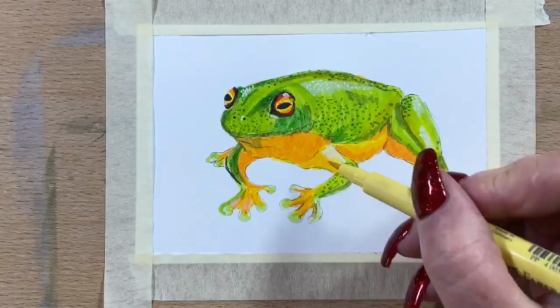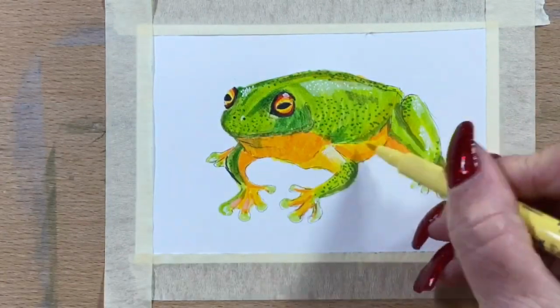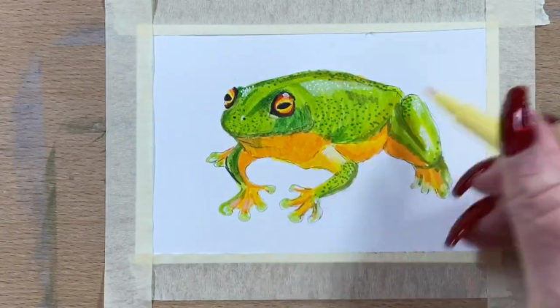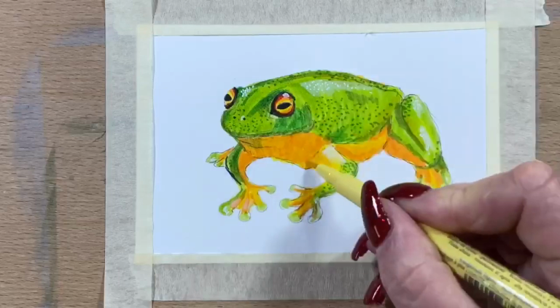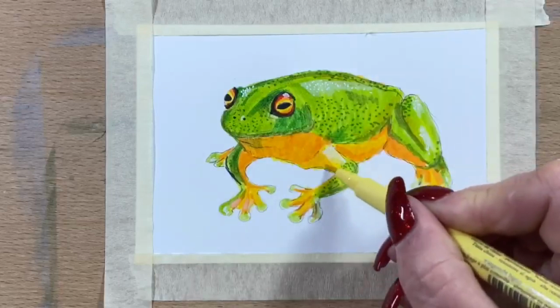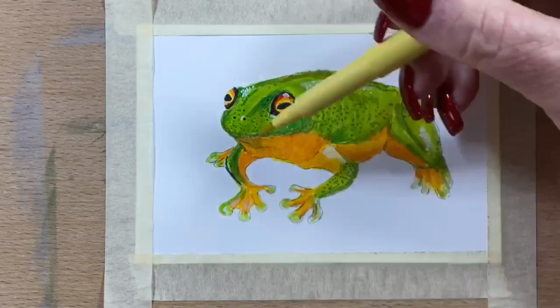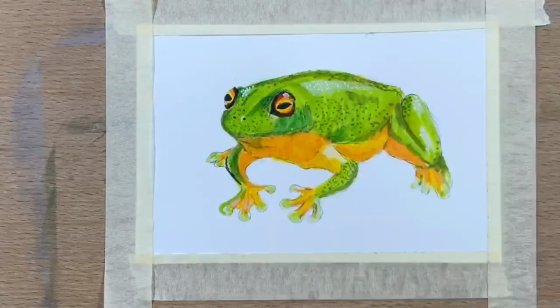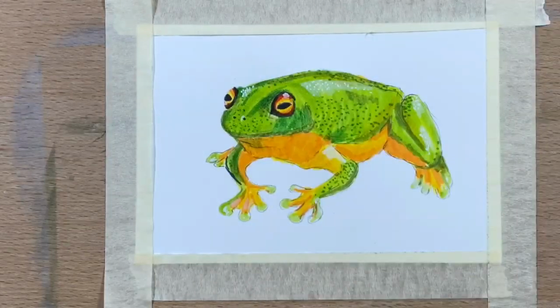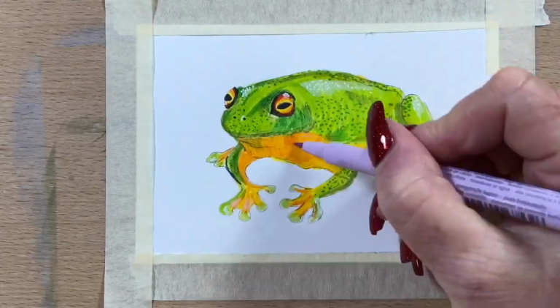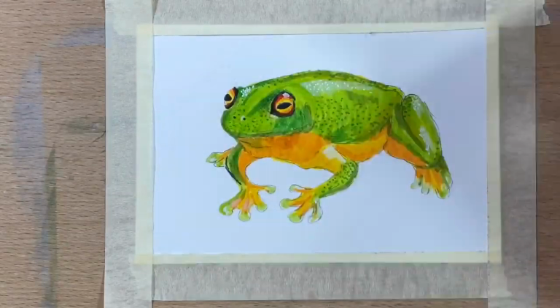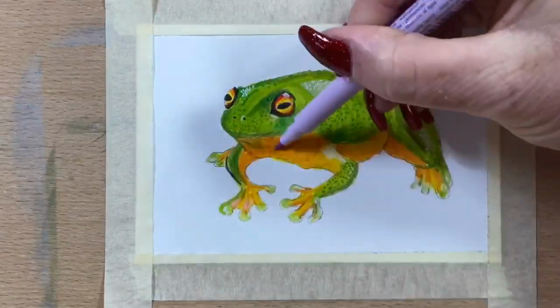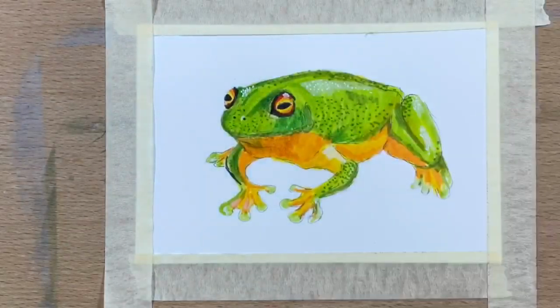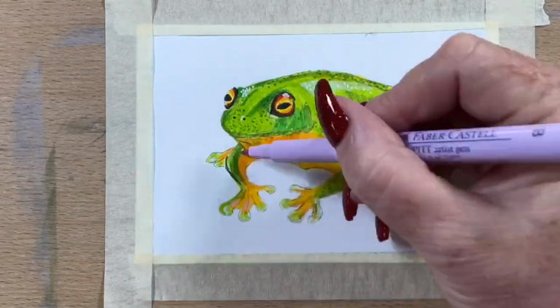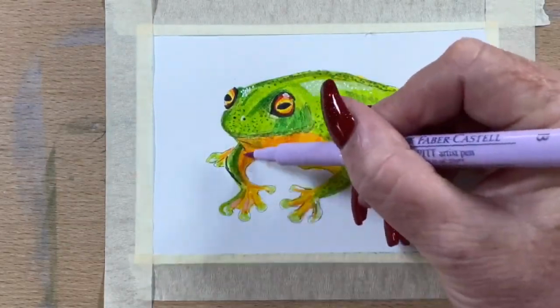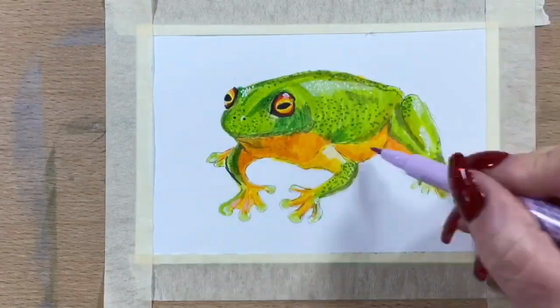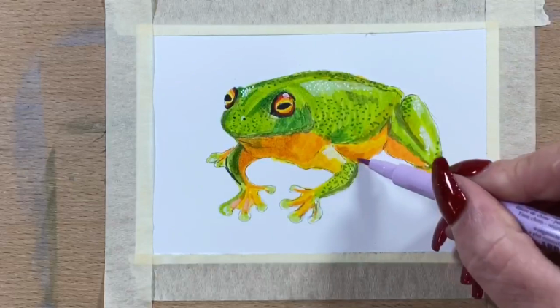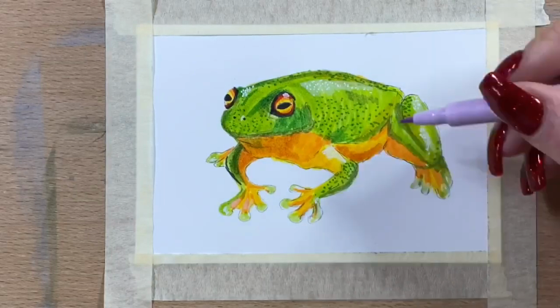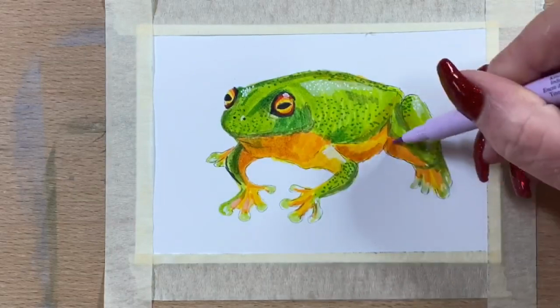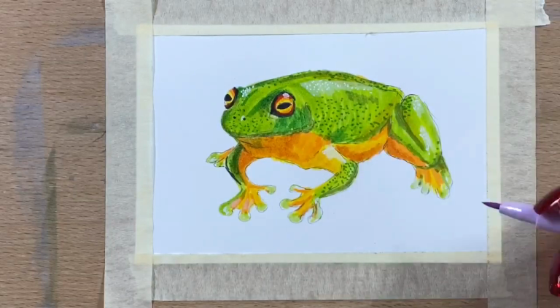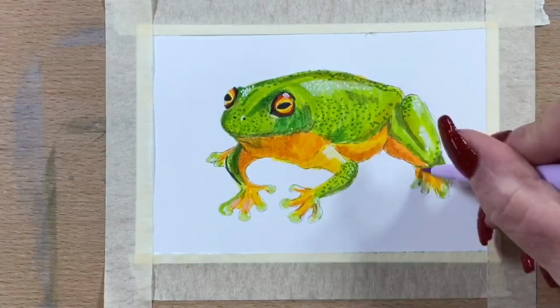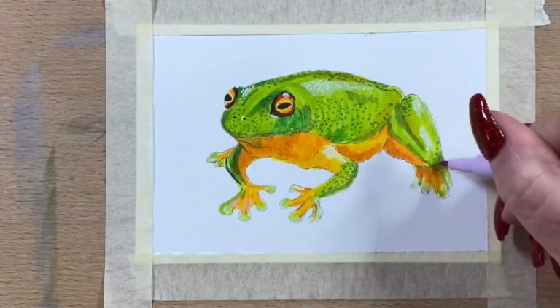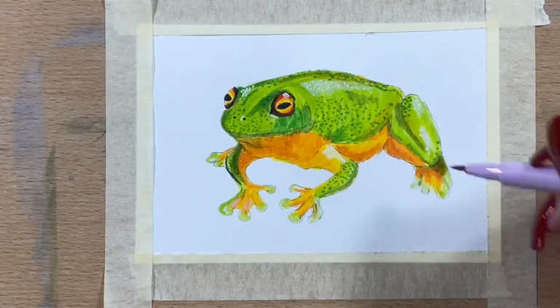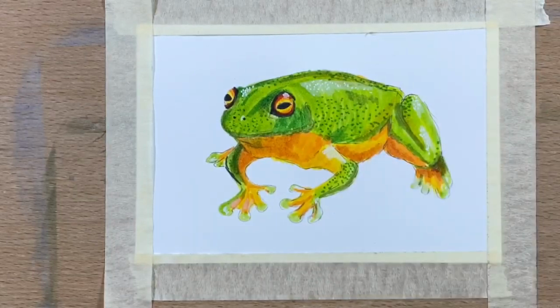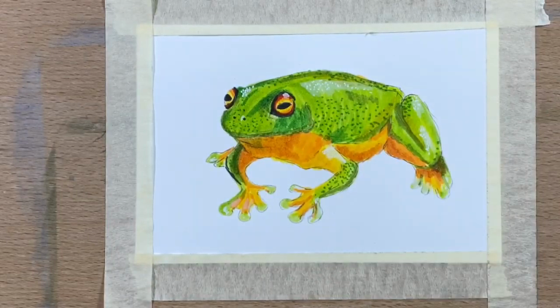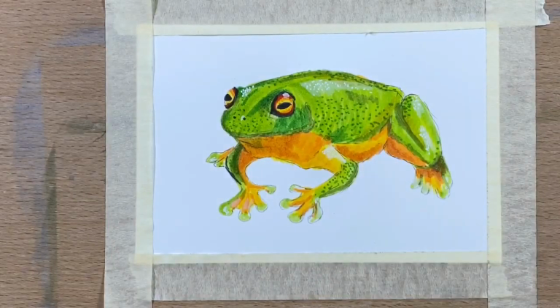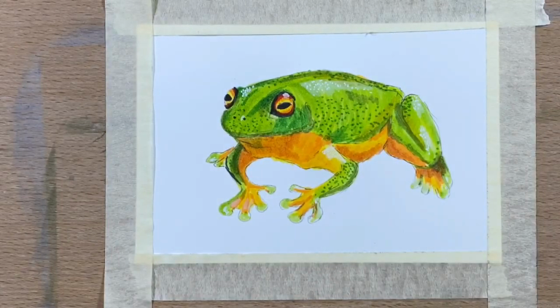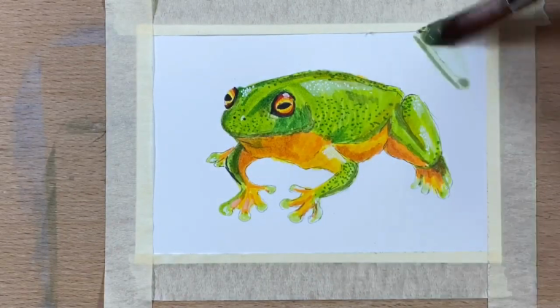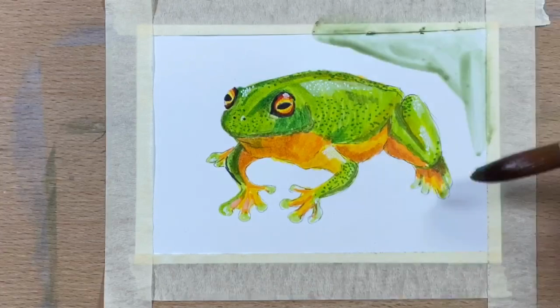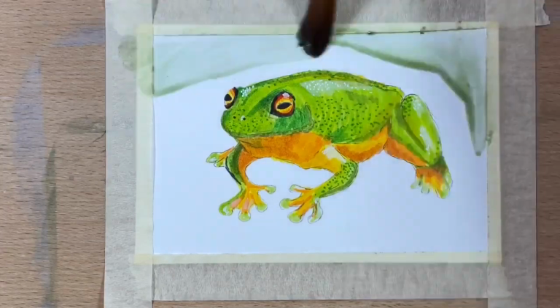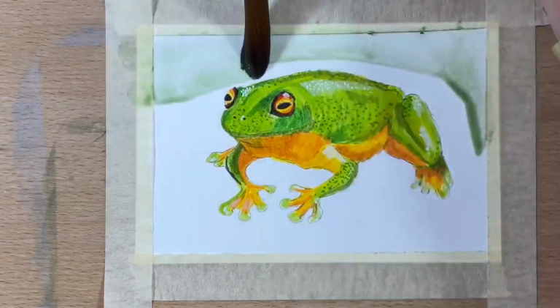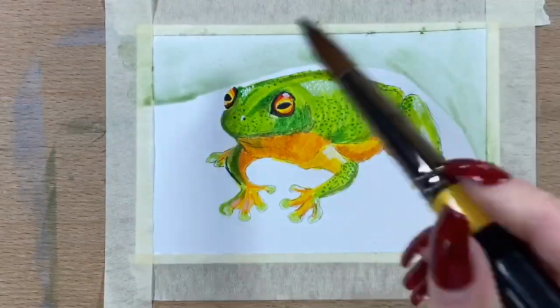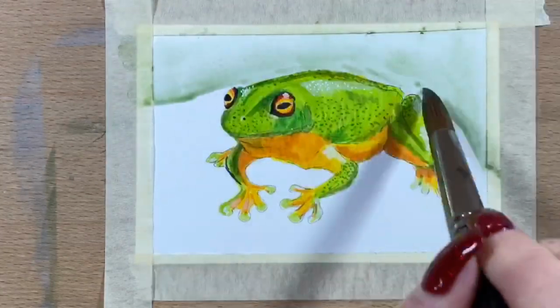Then I go in with a lilac-y colour and just strengthen up the shadows and blend a bit more.